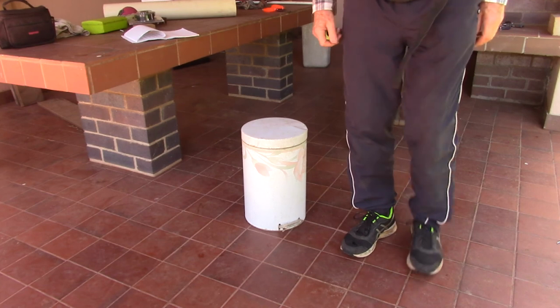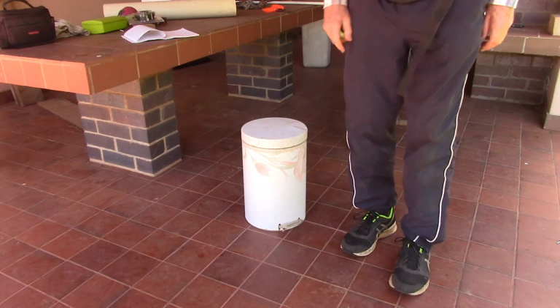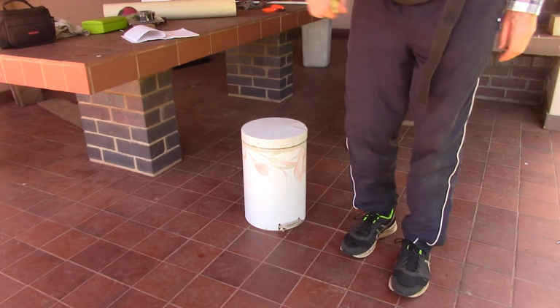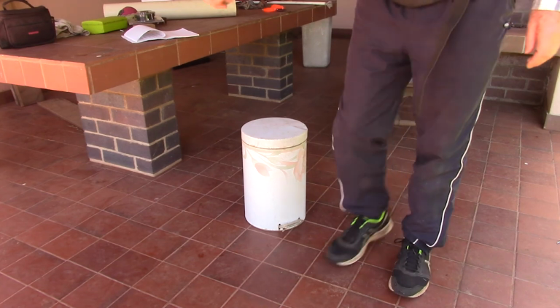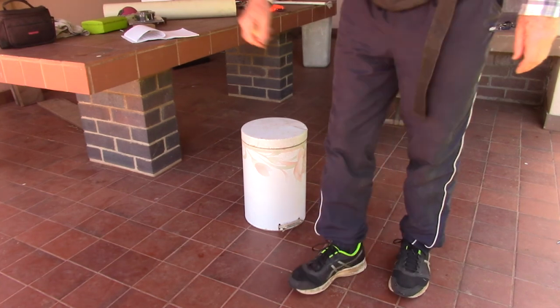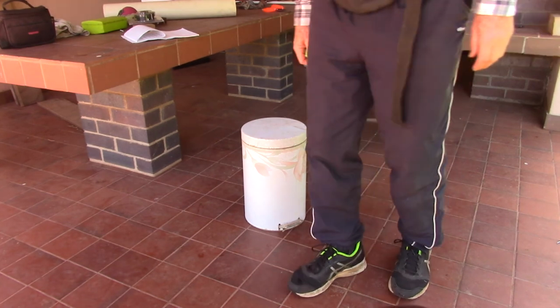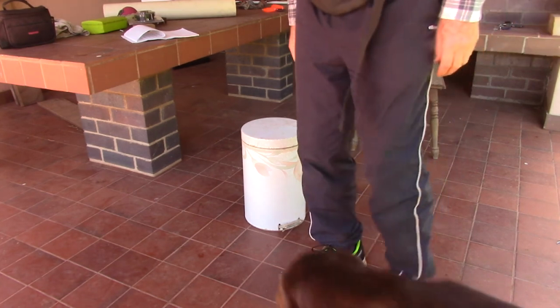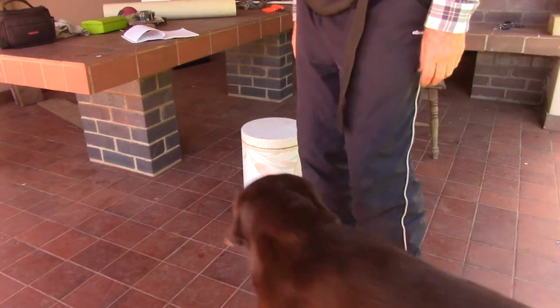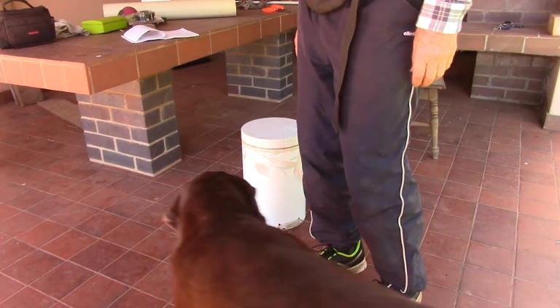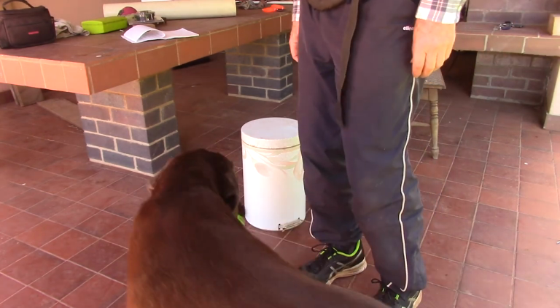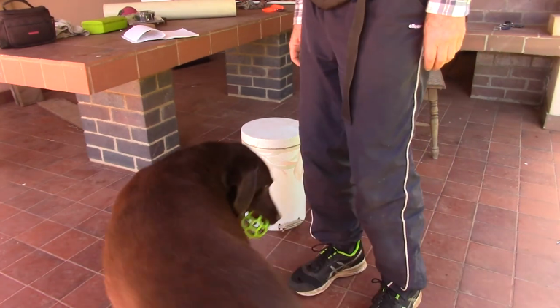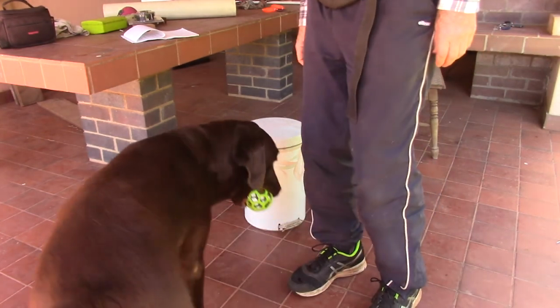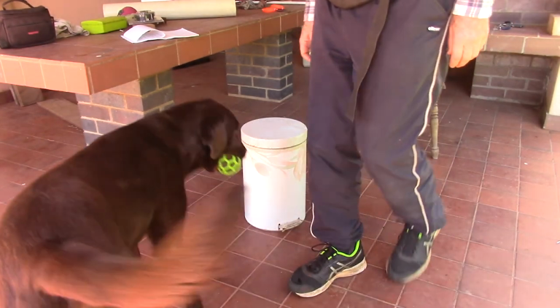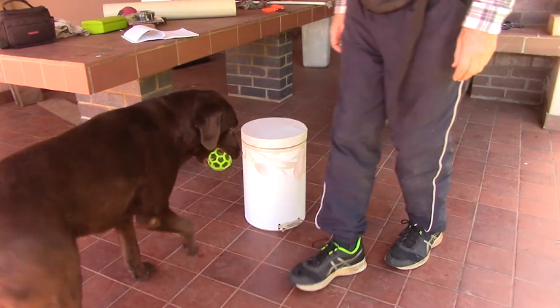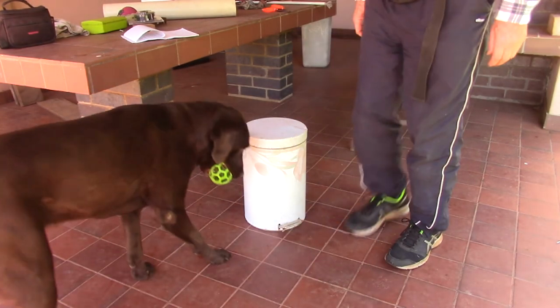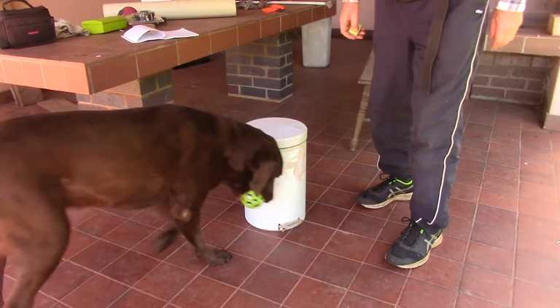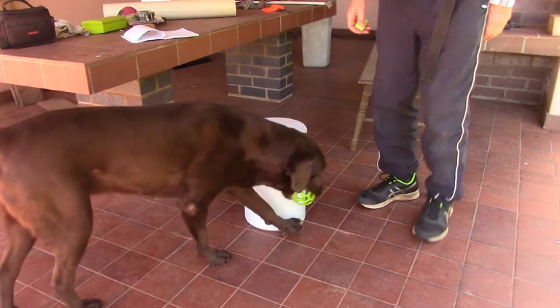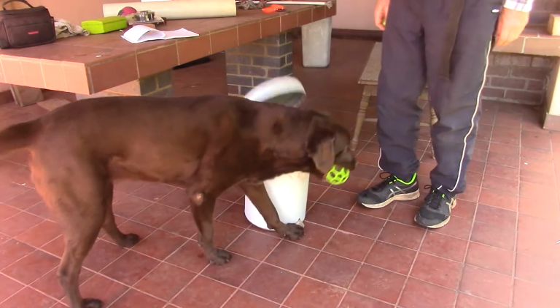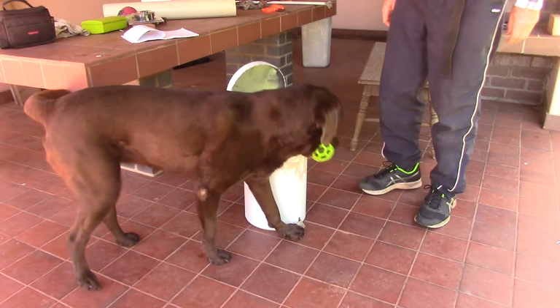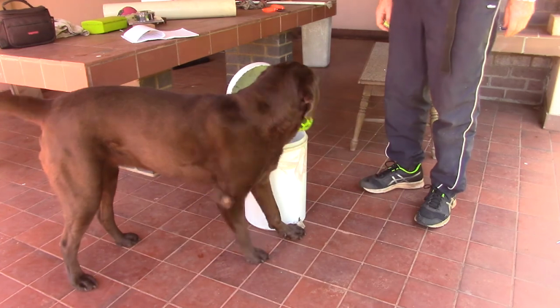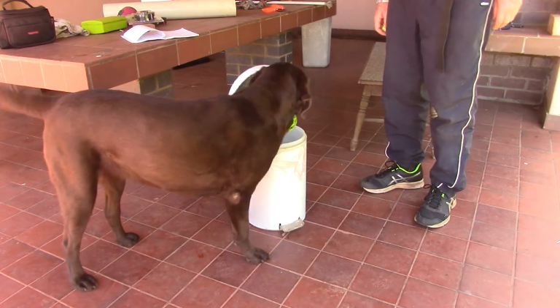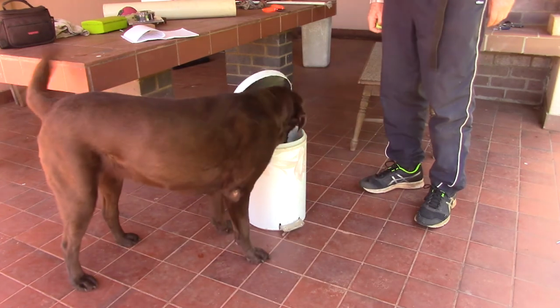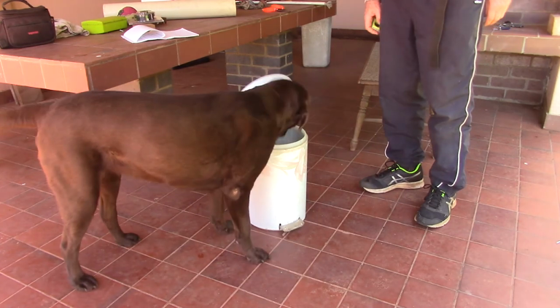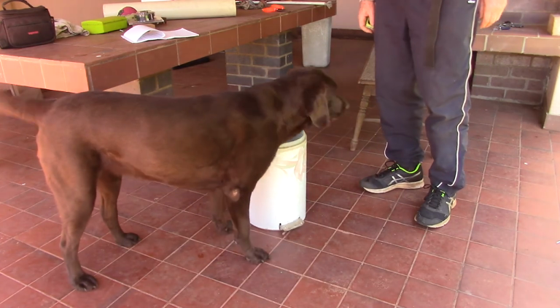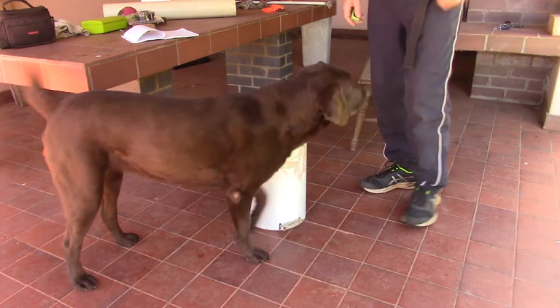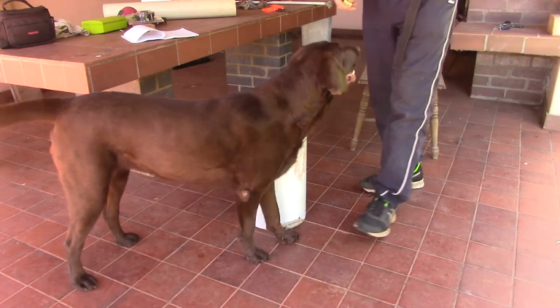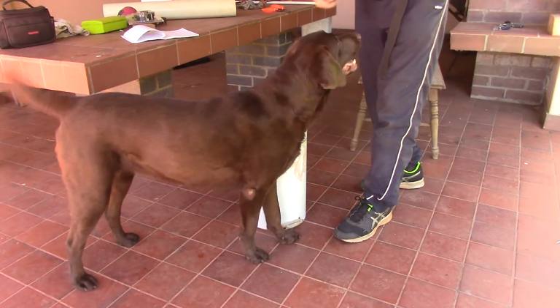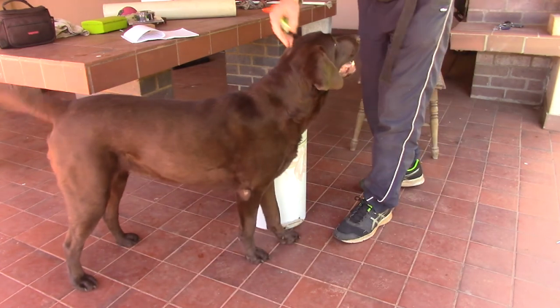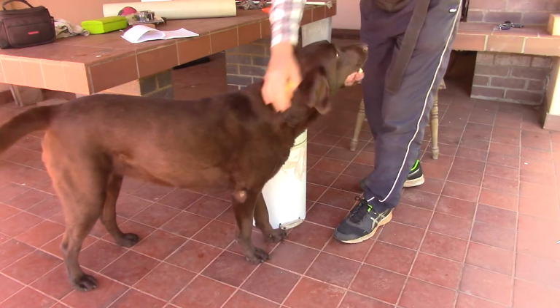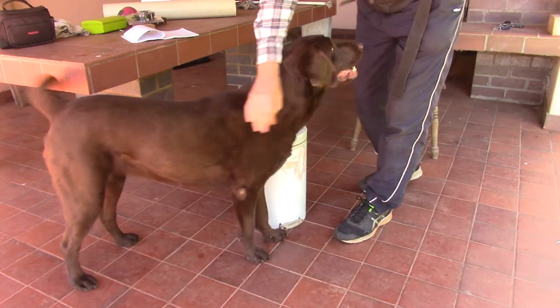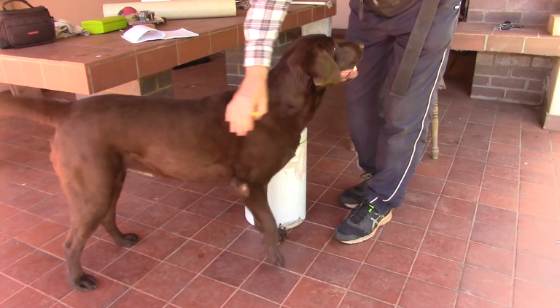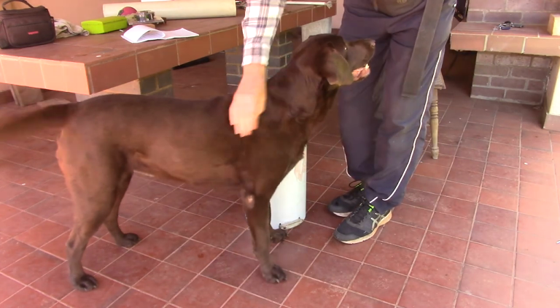I want her coming back from that side, so I'll just get in her way here a little bit so she has to come round, press that, and get the ball in. What a clever dog.